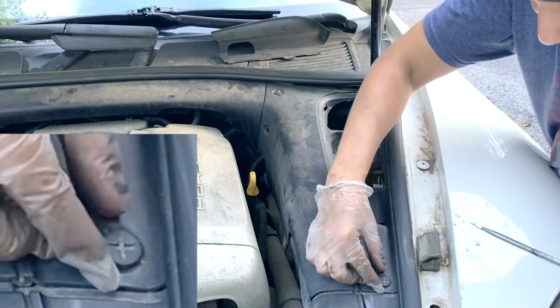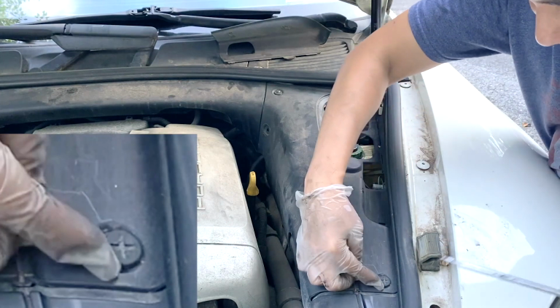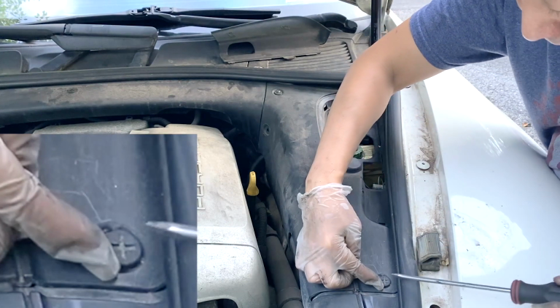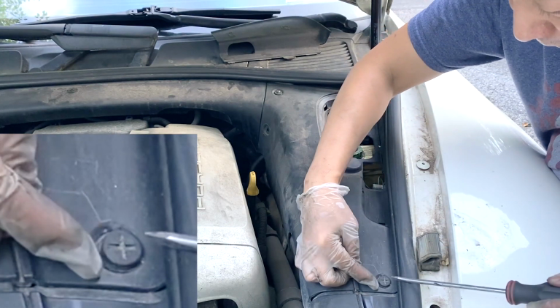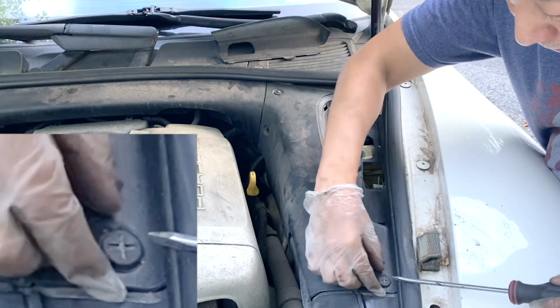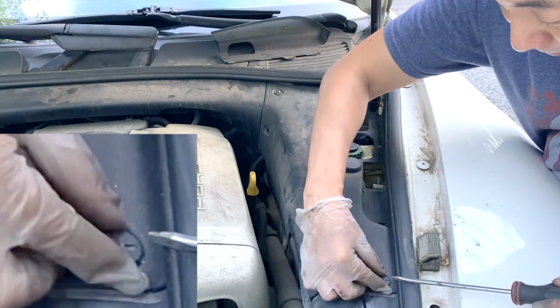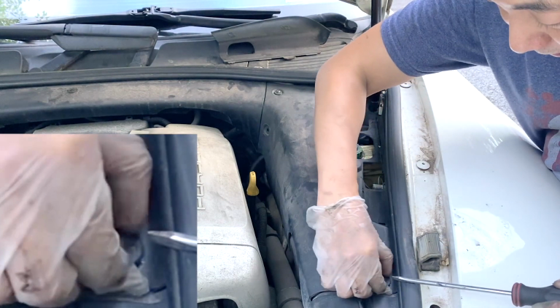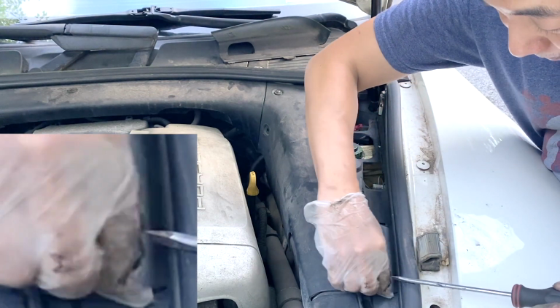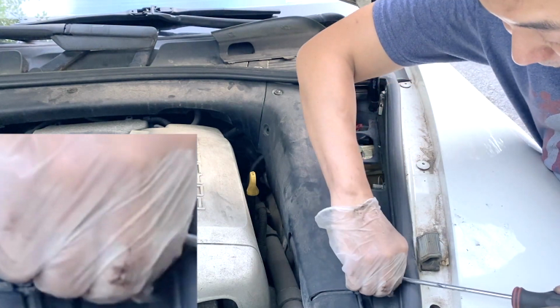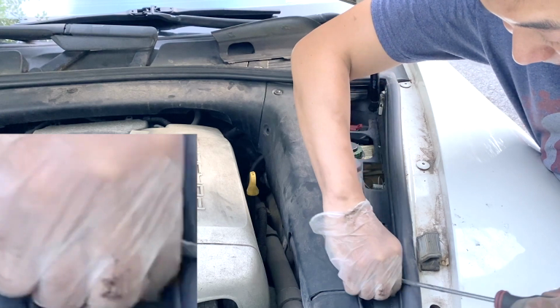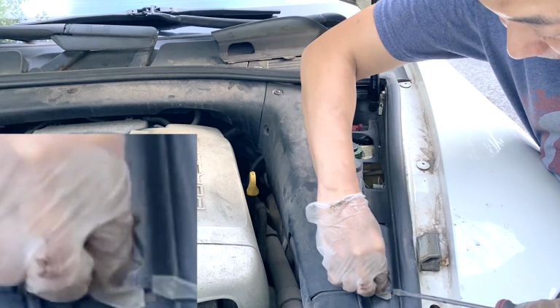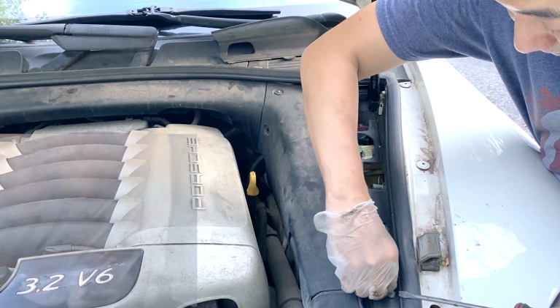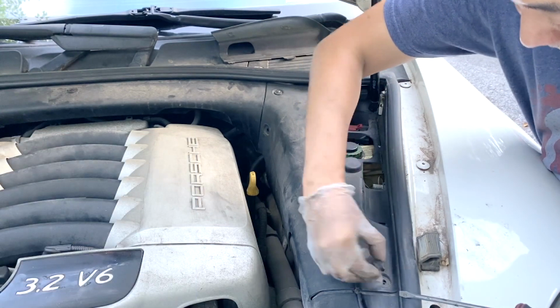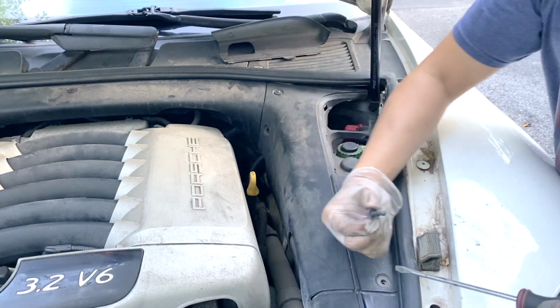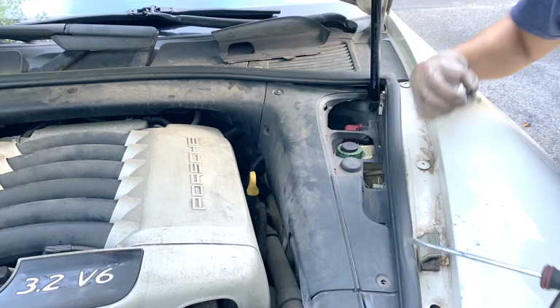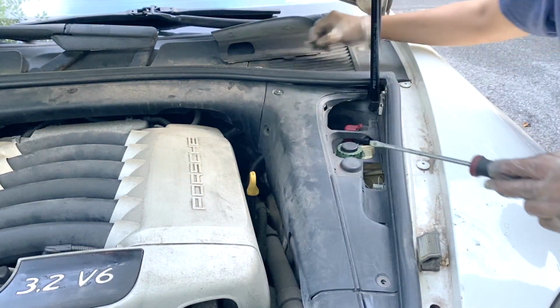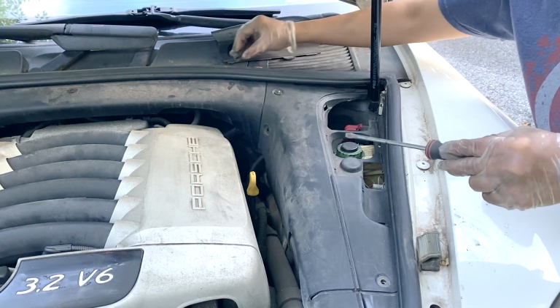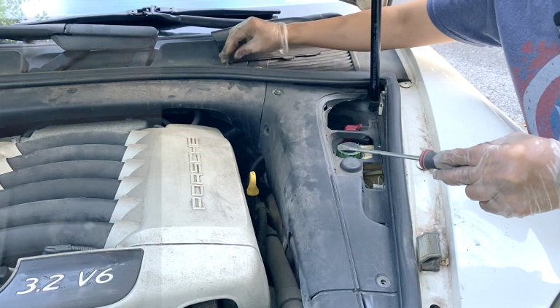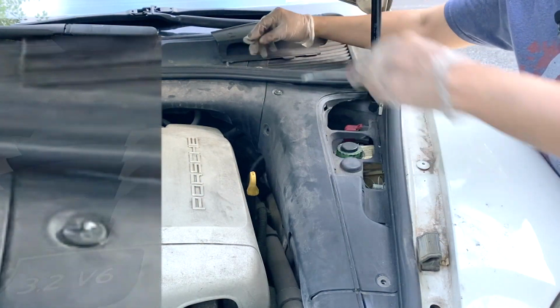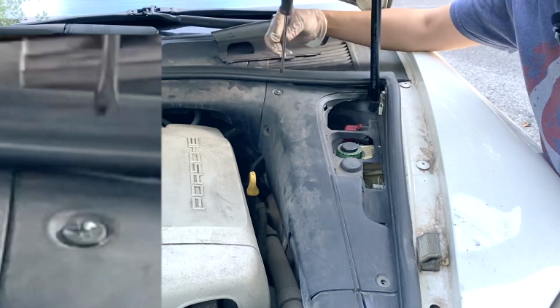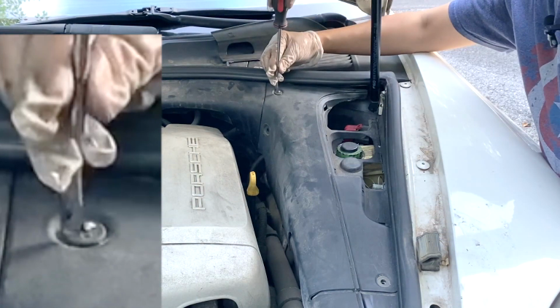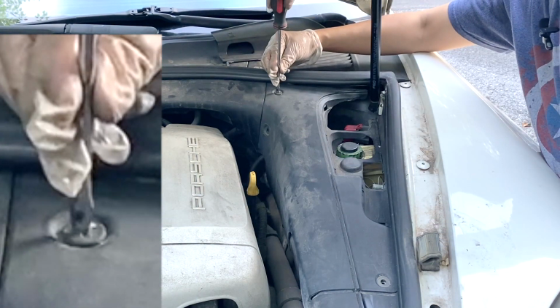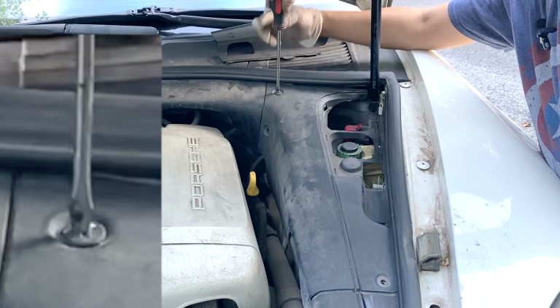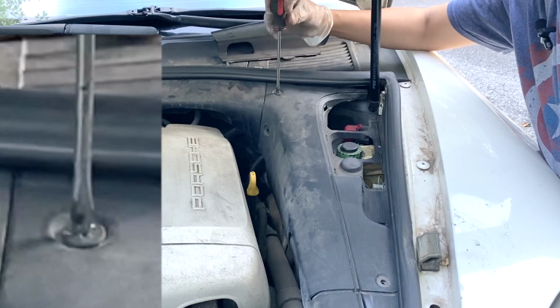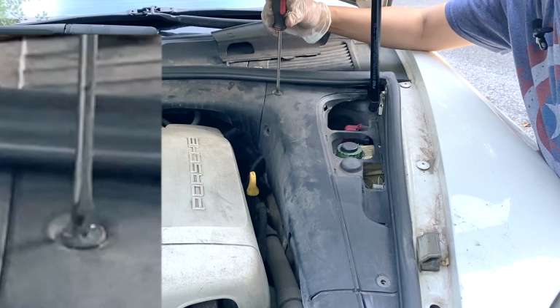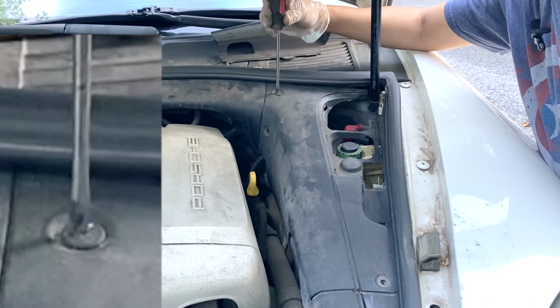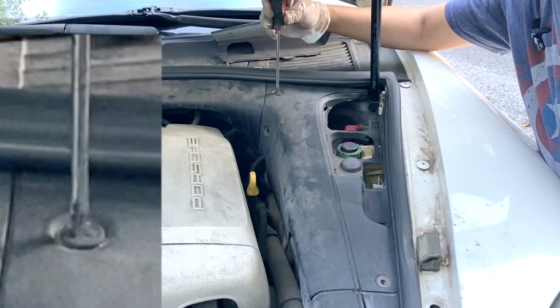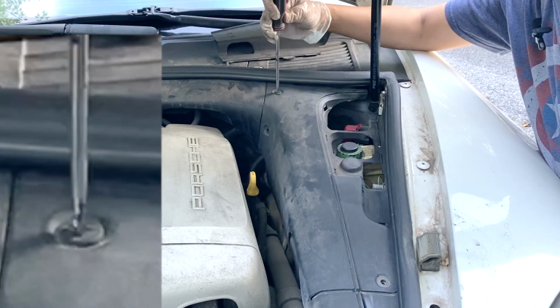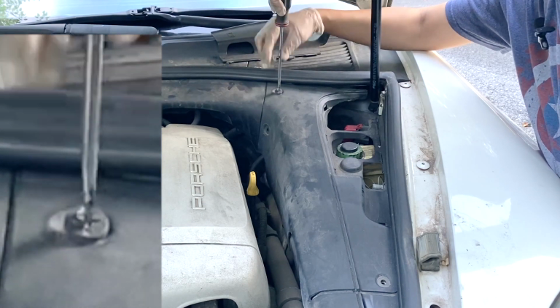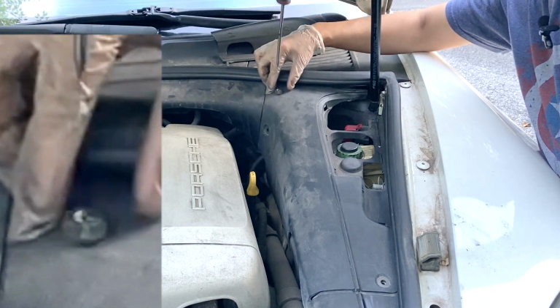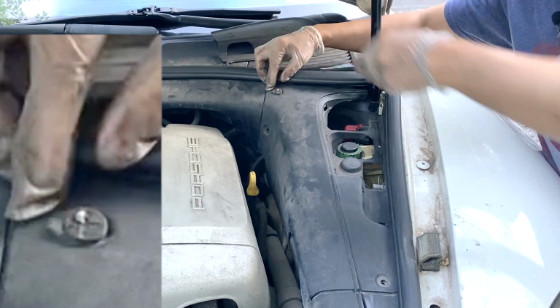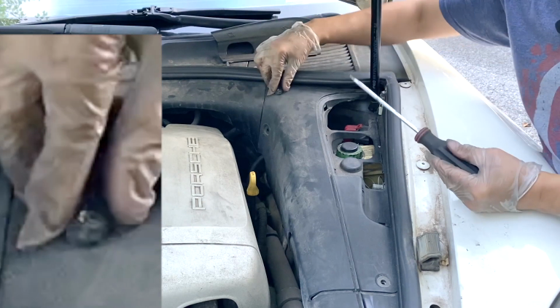You just turn it one-fourth counterclockwise, then pull it up. To repeat: turn one-fourth counterclockwise and it should pop off.